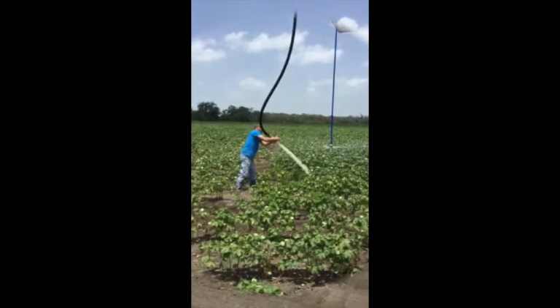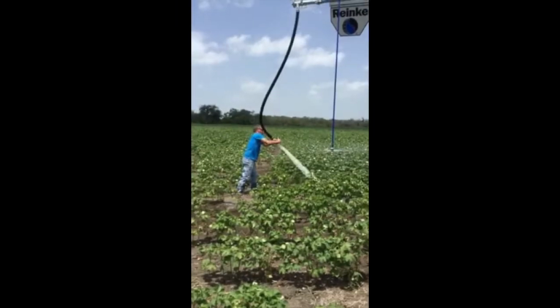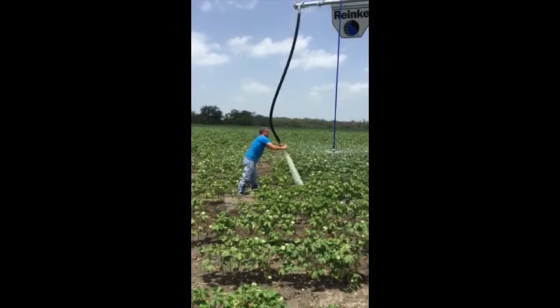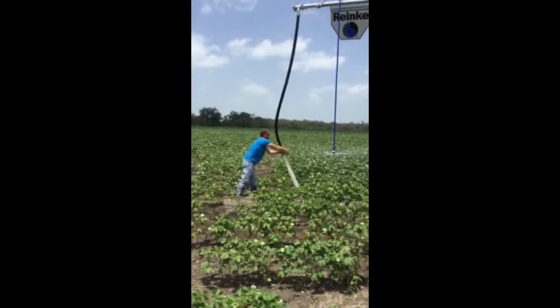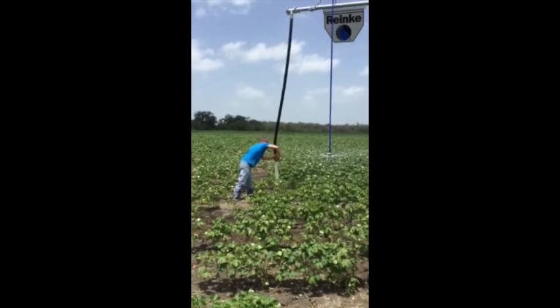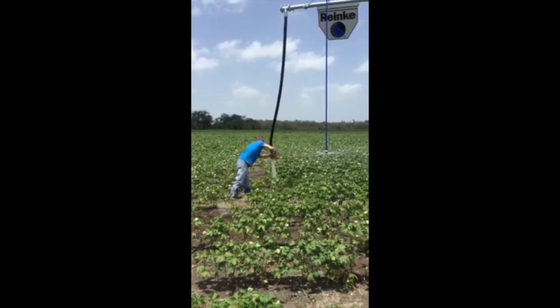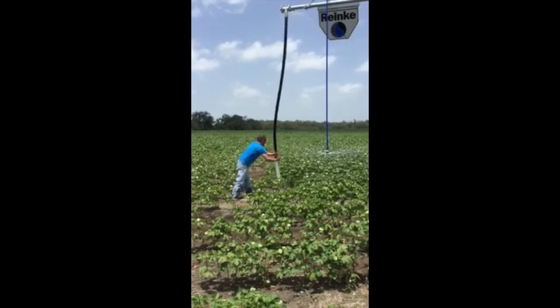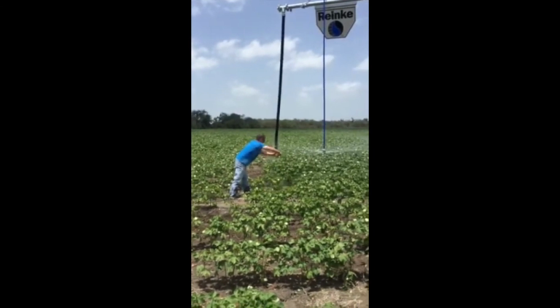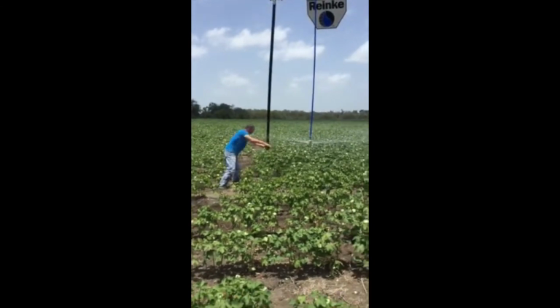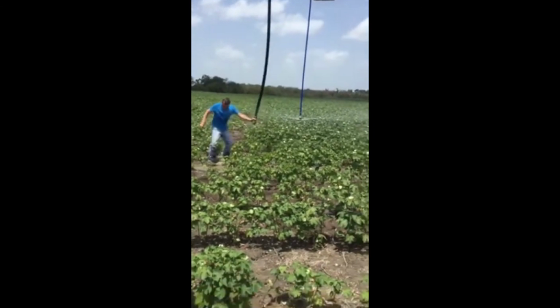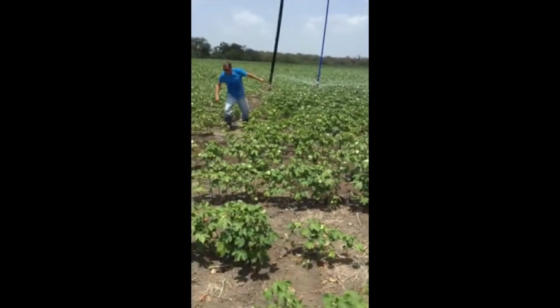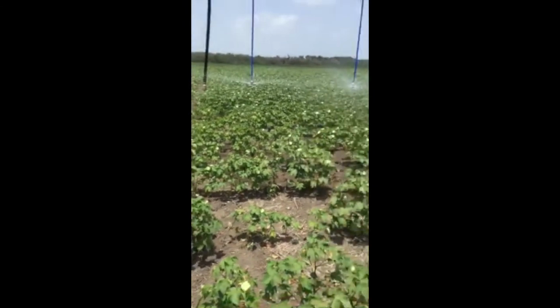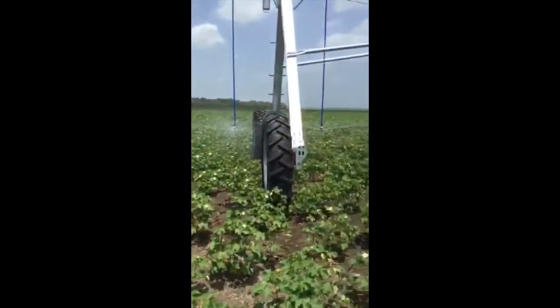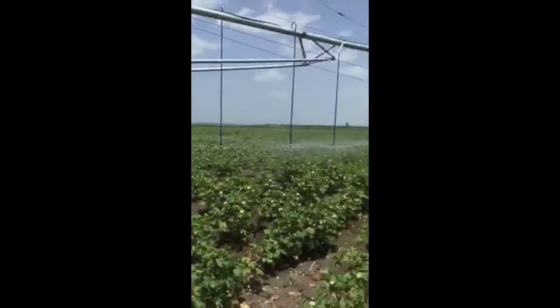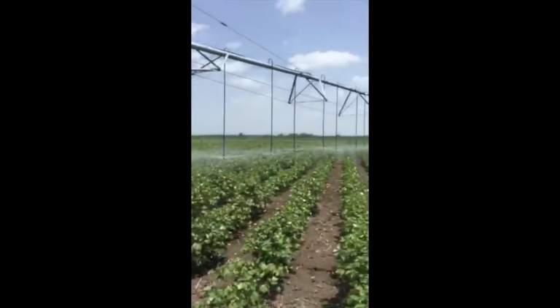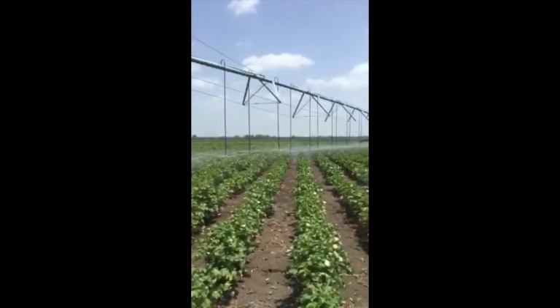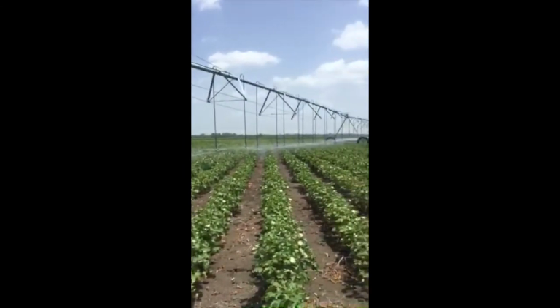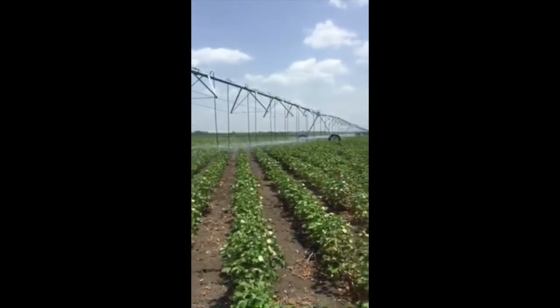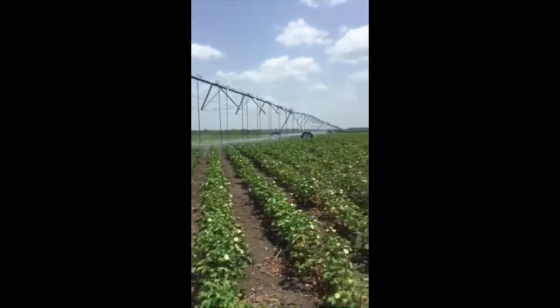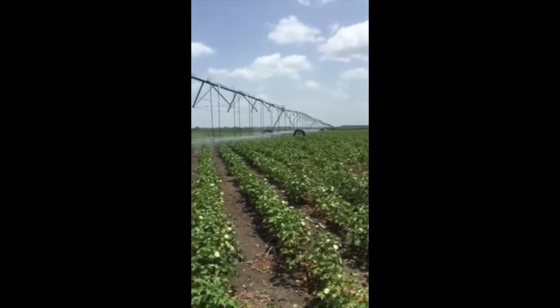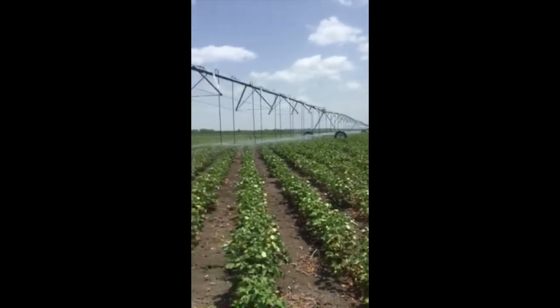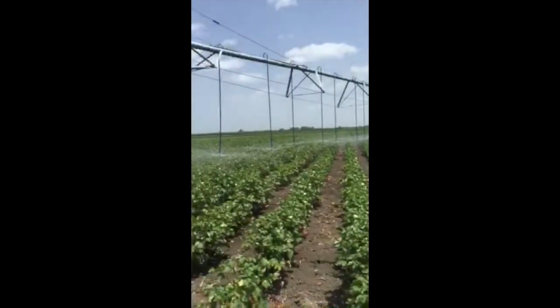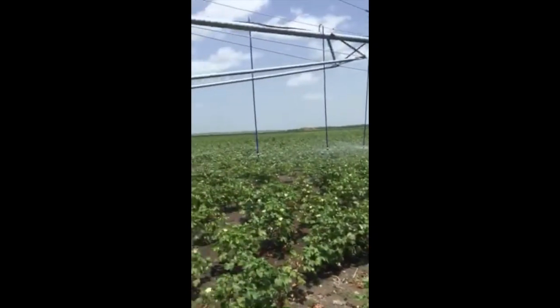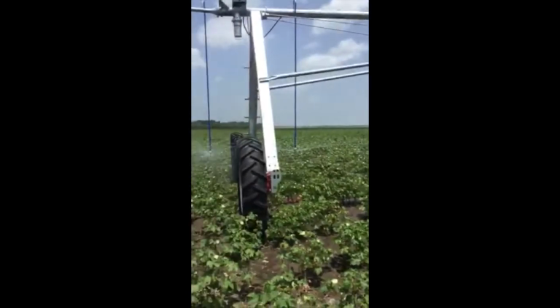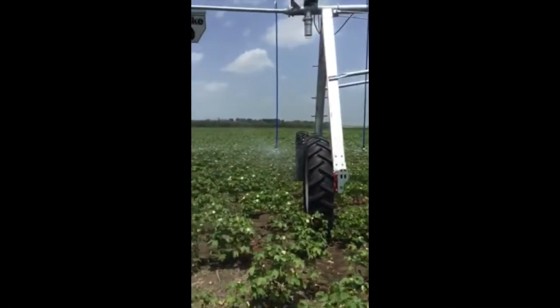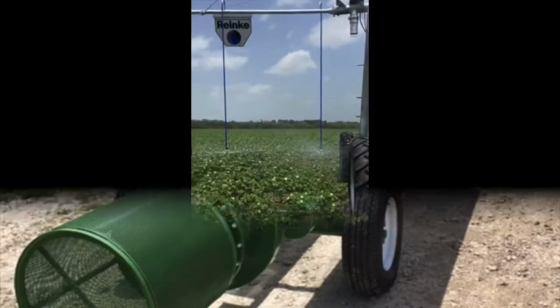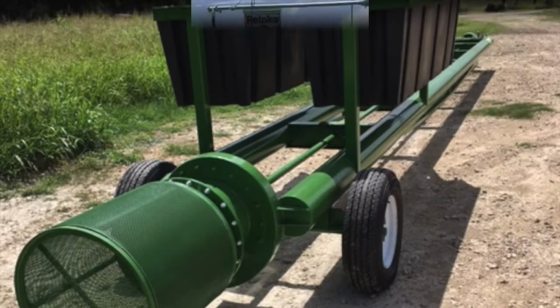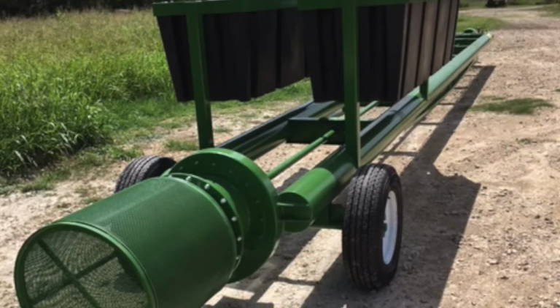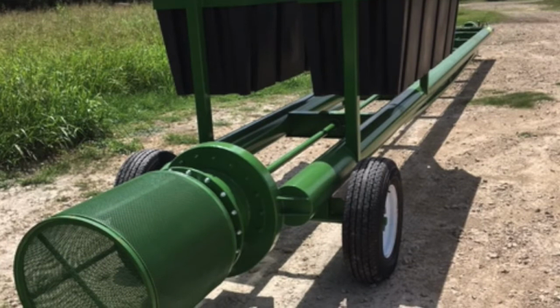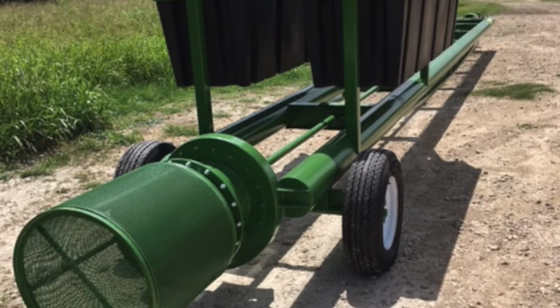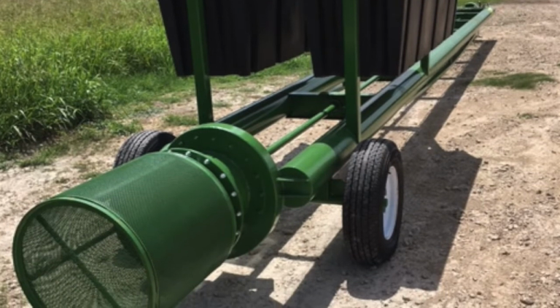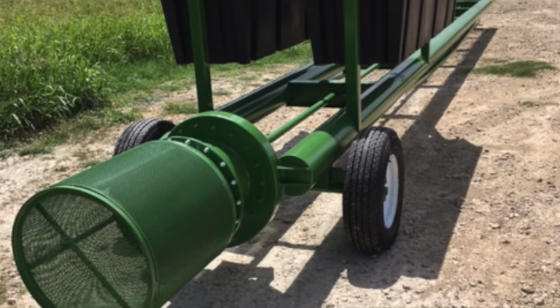Fields that lose well water can still be irrigated with pivot systems using the Gator Pivot Pump from ponds, streams, and rivers. We screened the pump intake inlet with steel mesh to keep contaminants from clogging pipes and sprinkler nozzles.